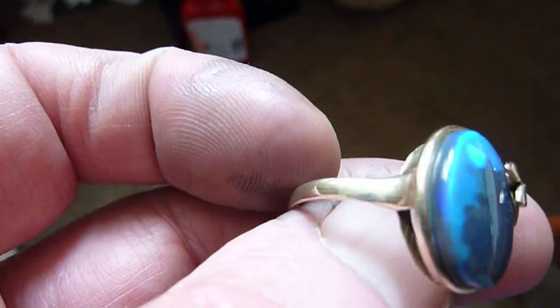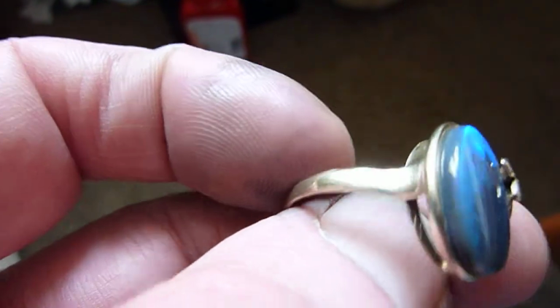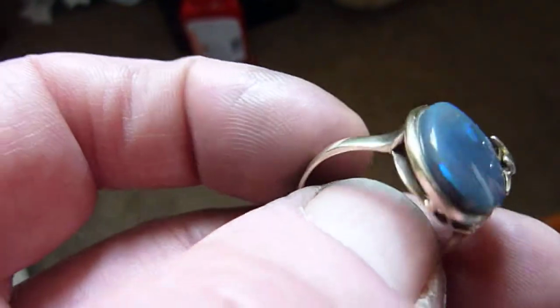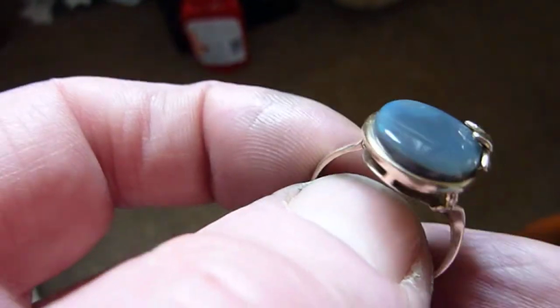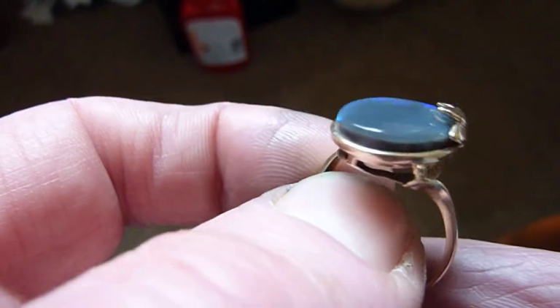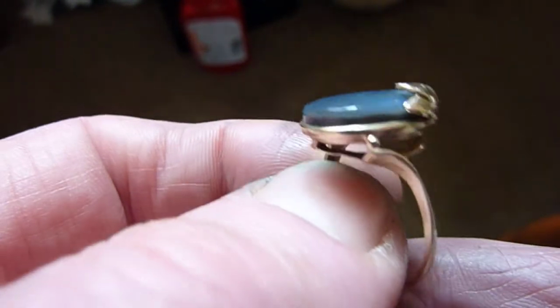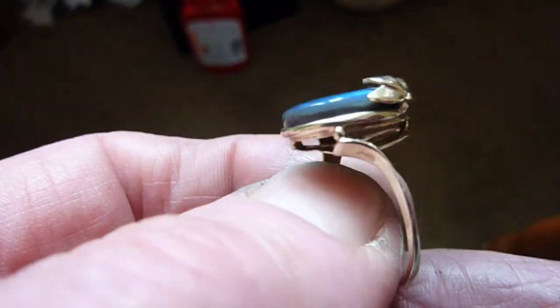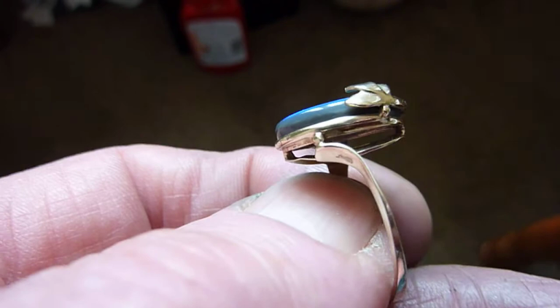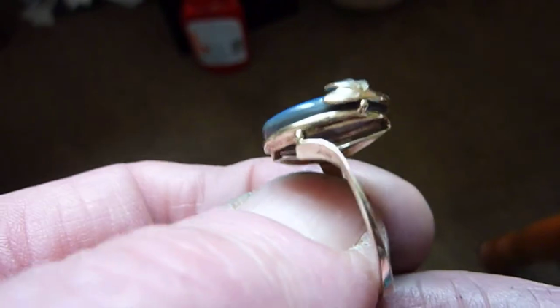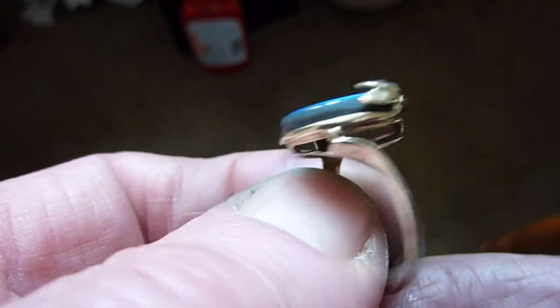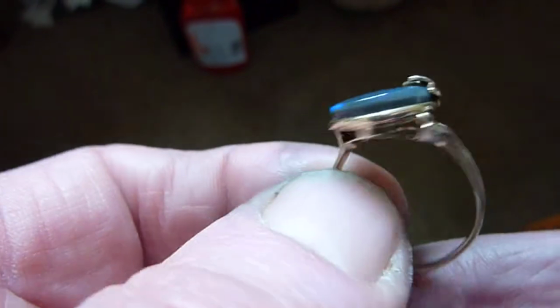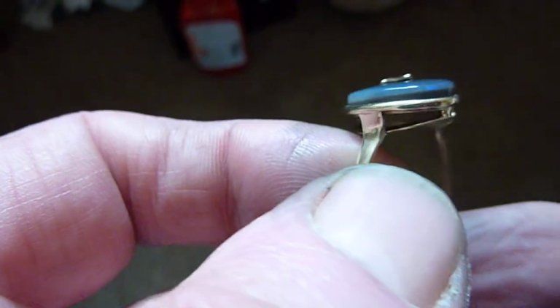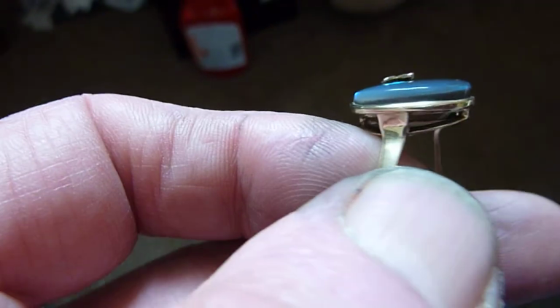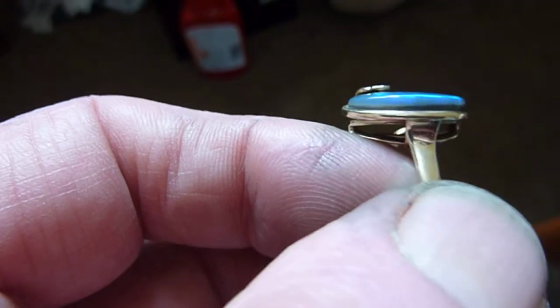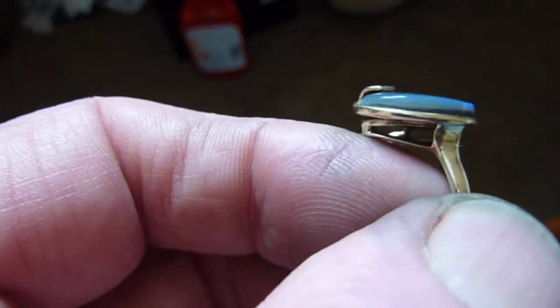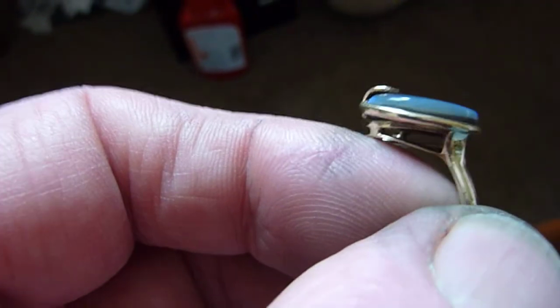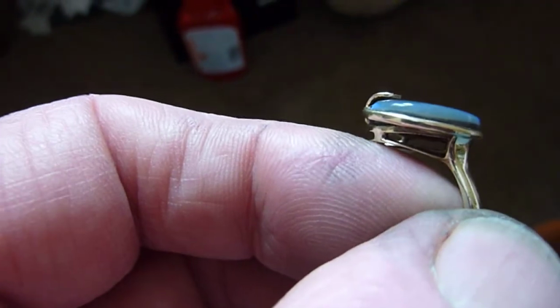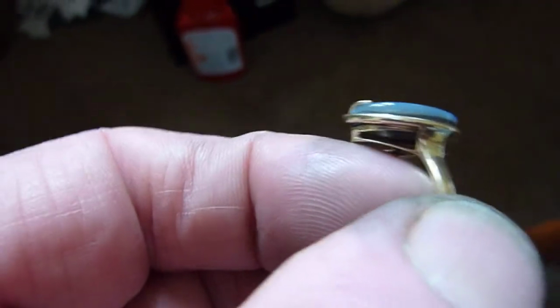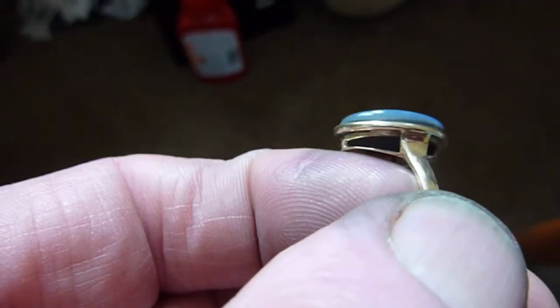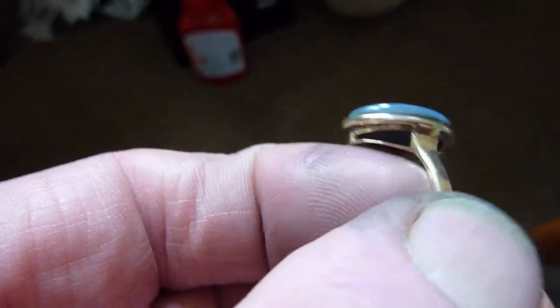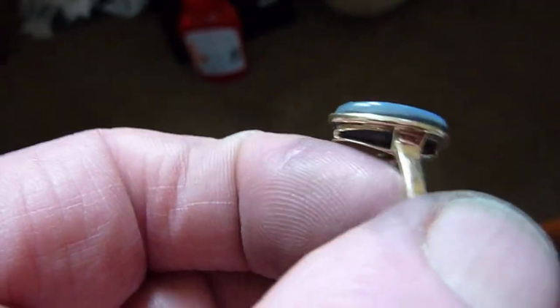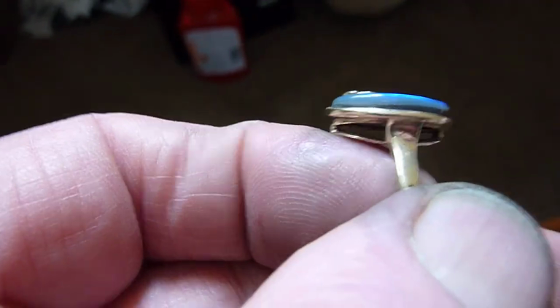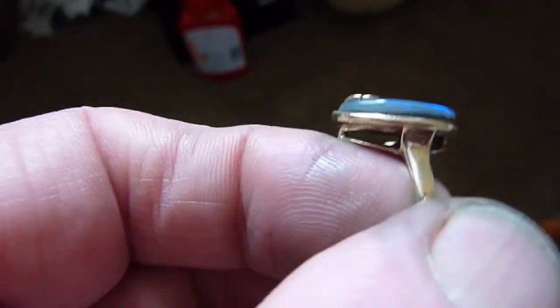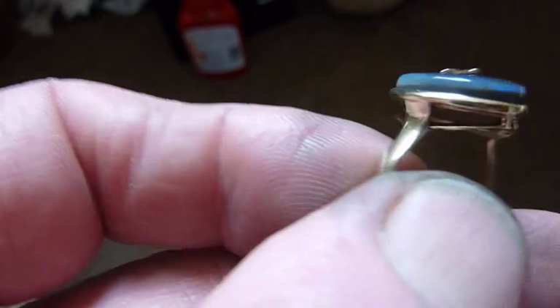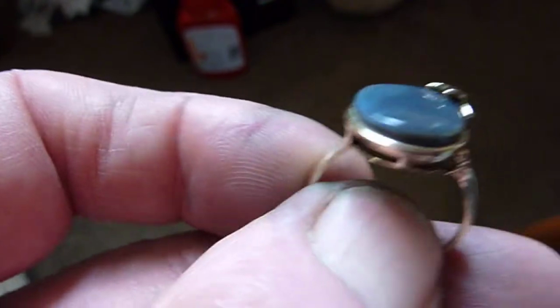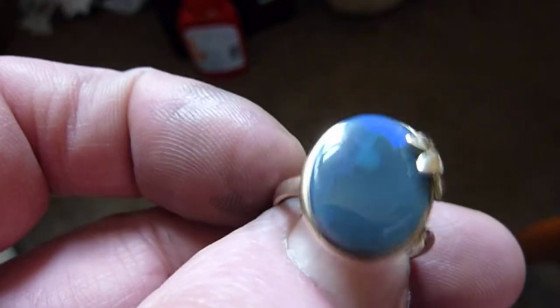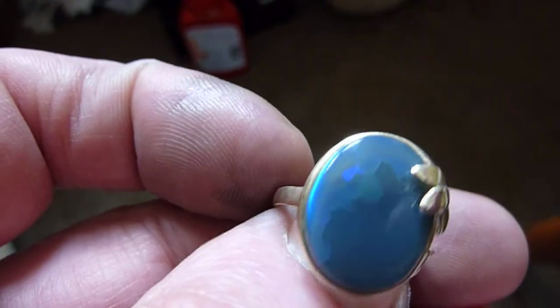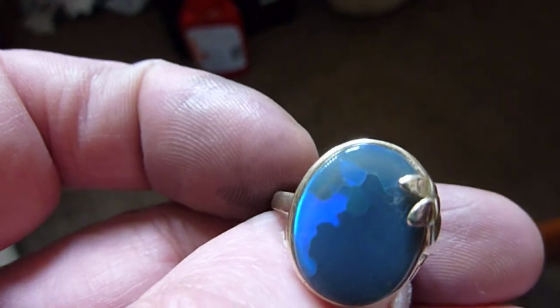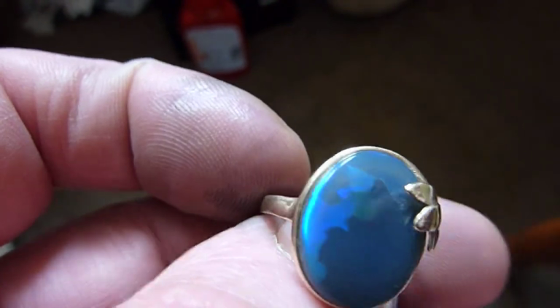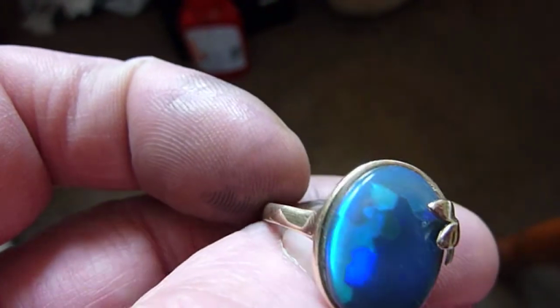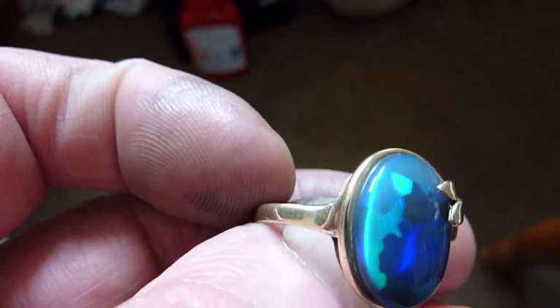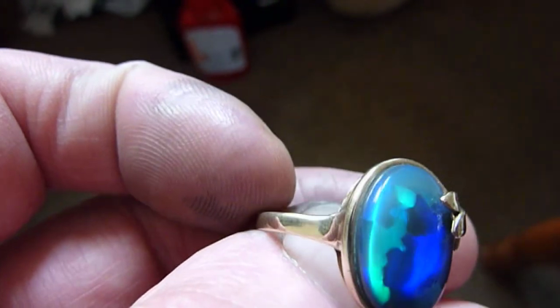It's an in-between size — it's between R and S. It's a really unusual stone and designer ring setting. Lovely piece.